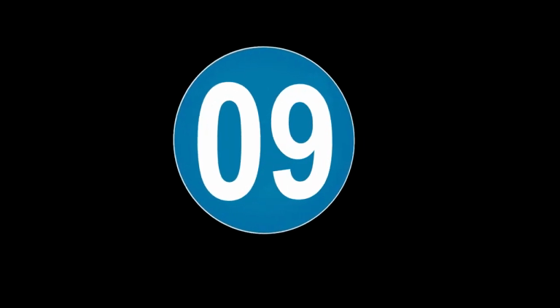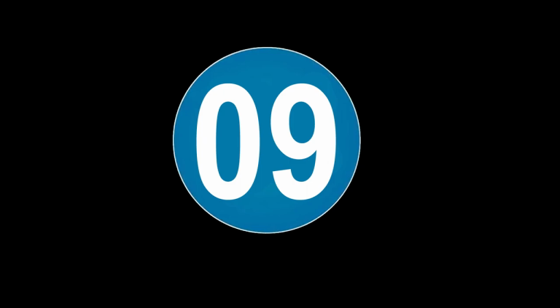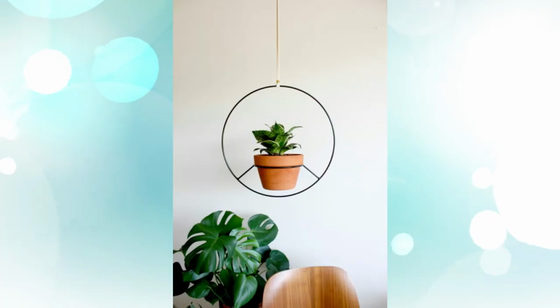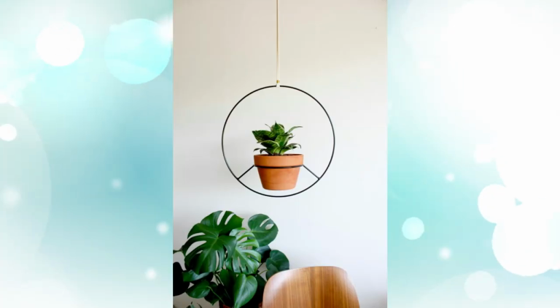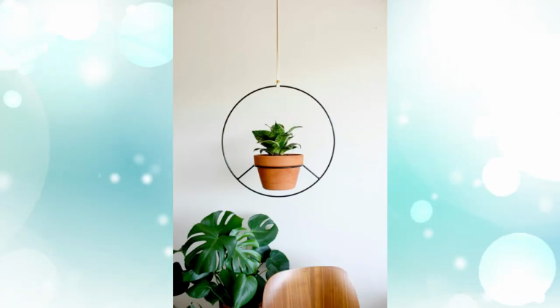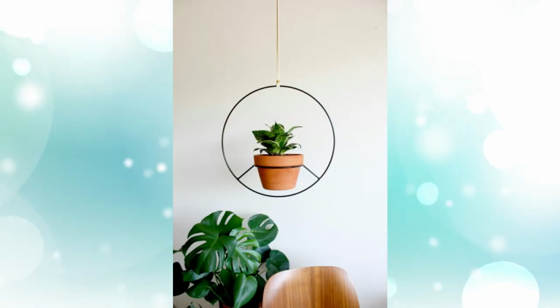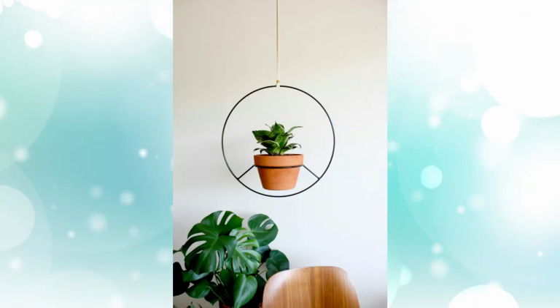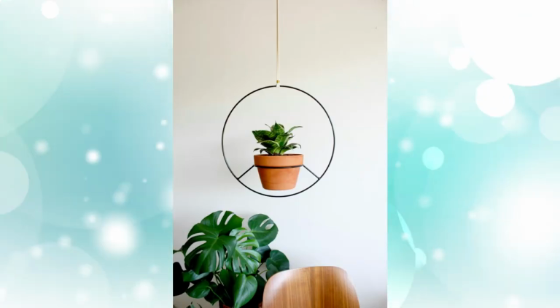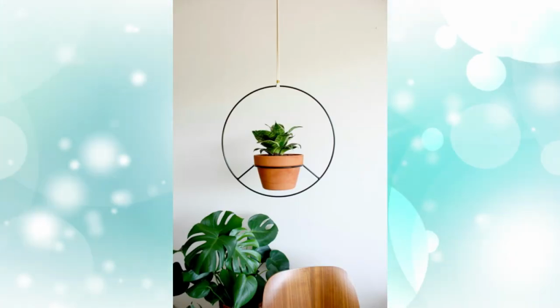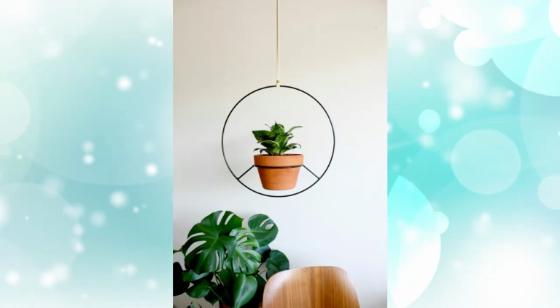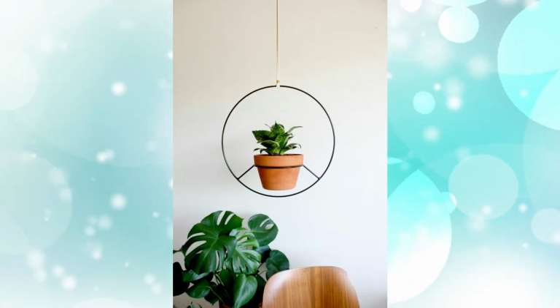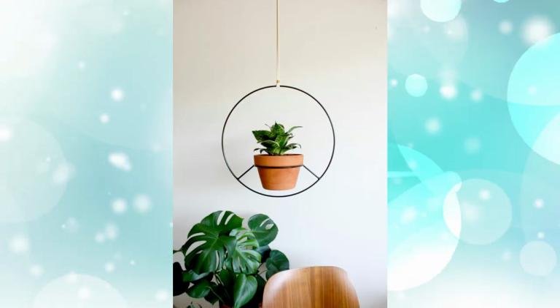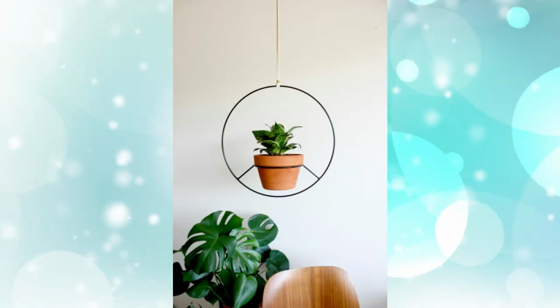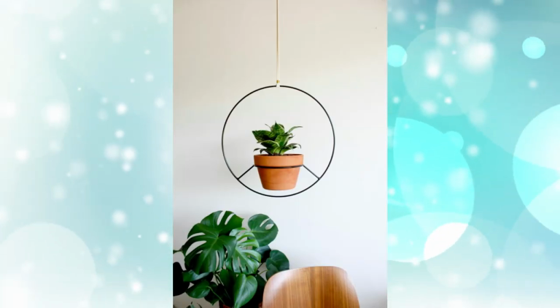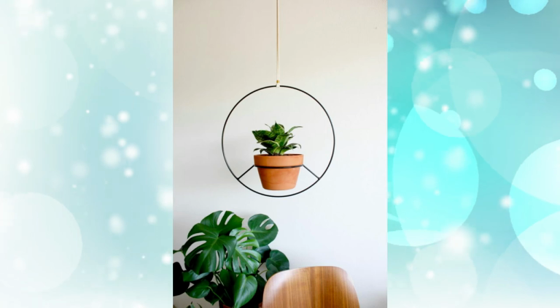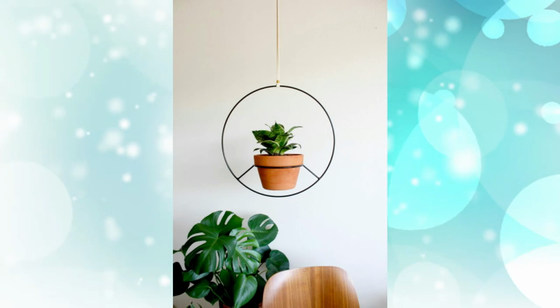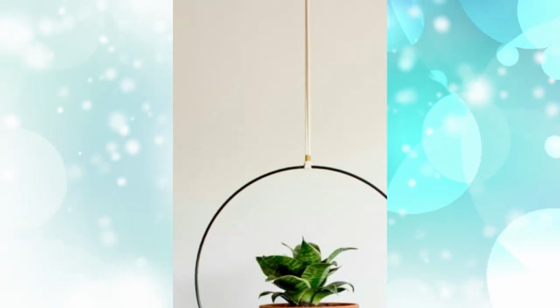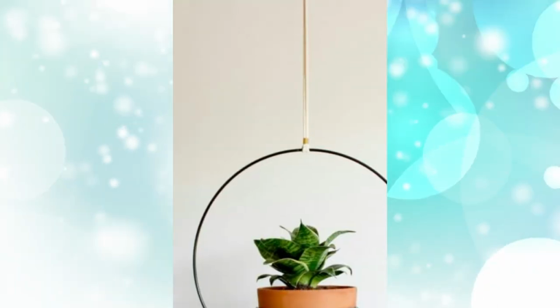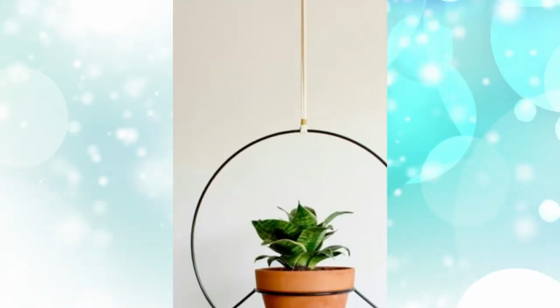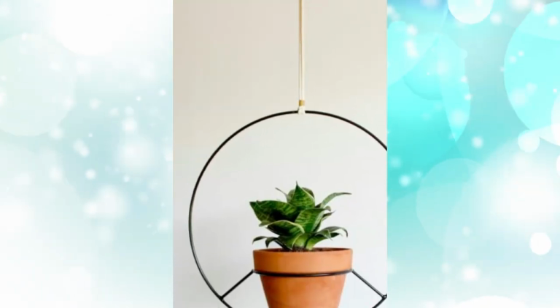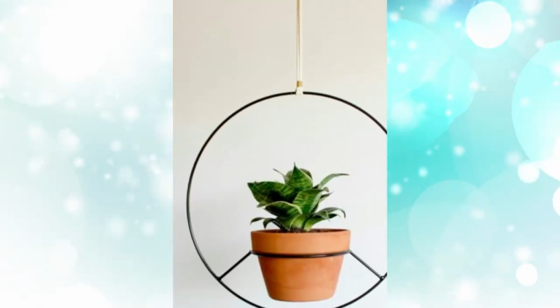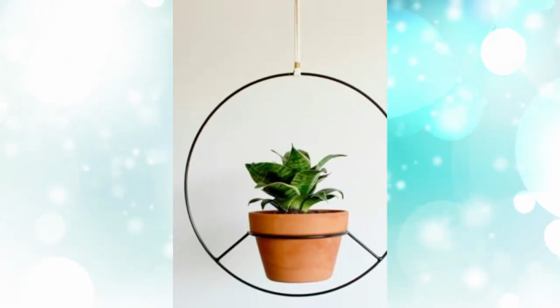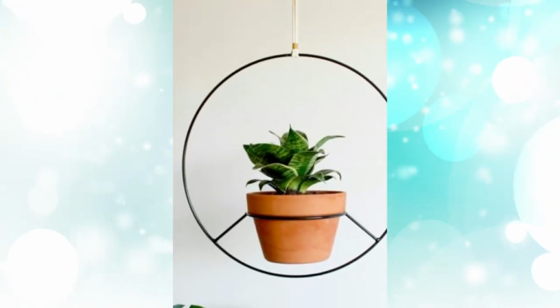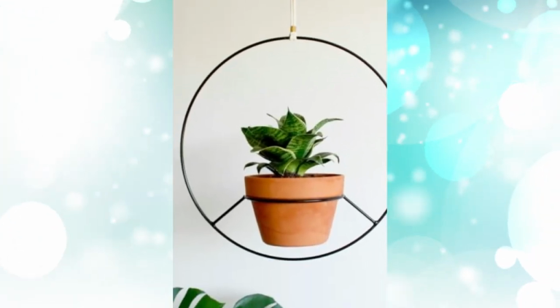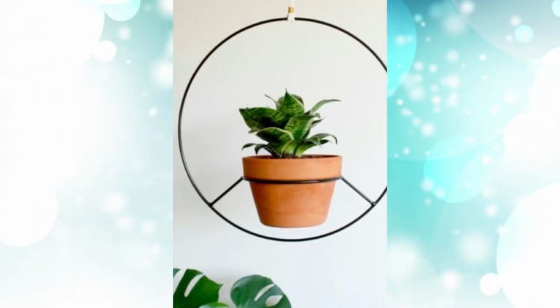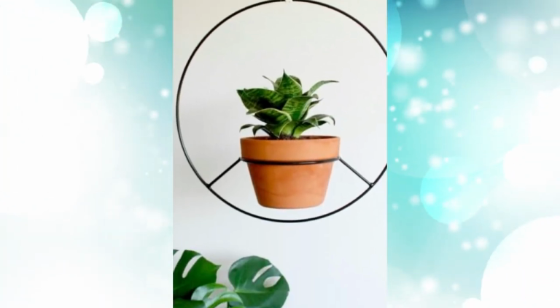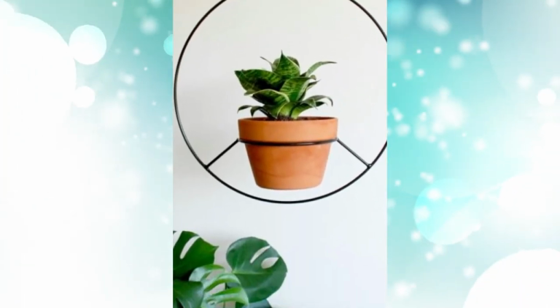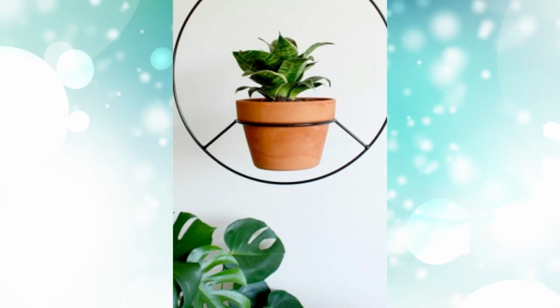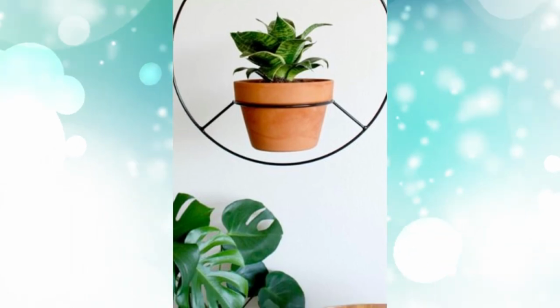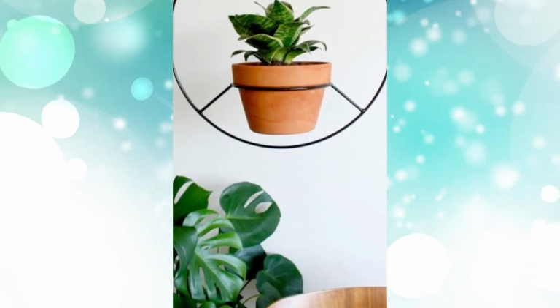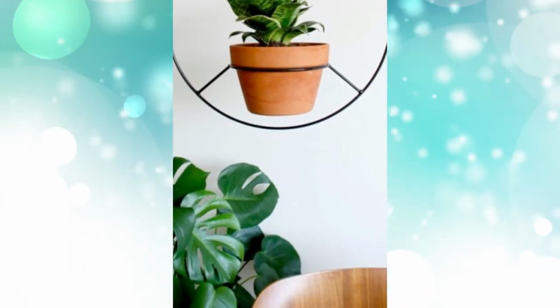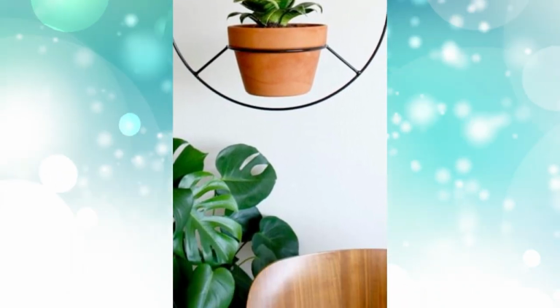9. Modern circular hanging plant stand and planter. Want your stand to make a statement of its own? This metal stand and planter draw focus in a circular design, as much a piece of art as a plant hanger.